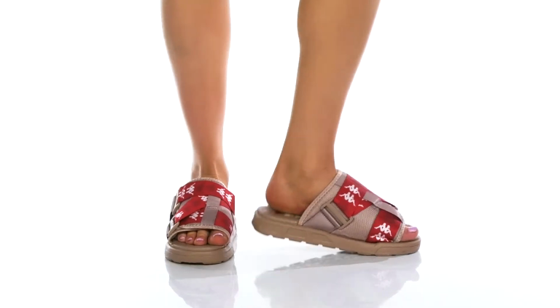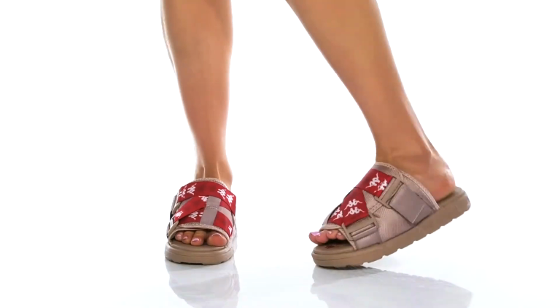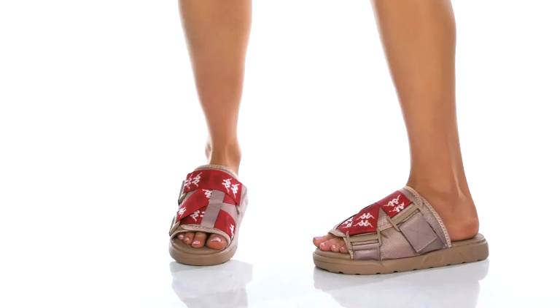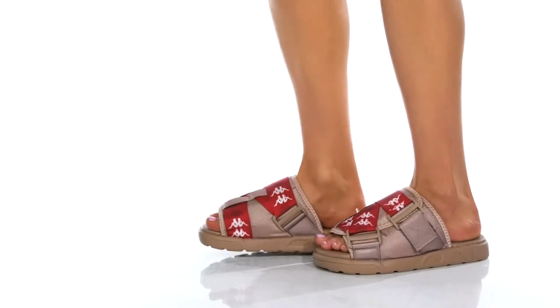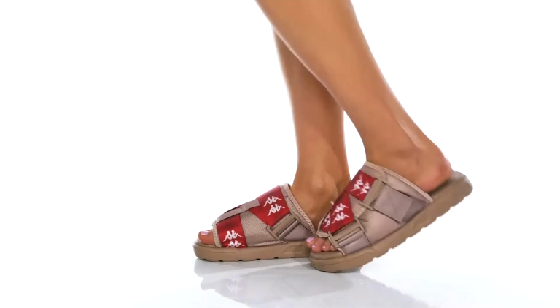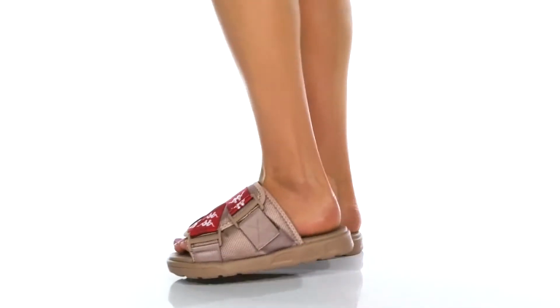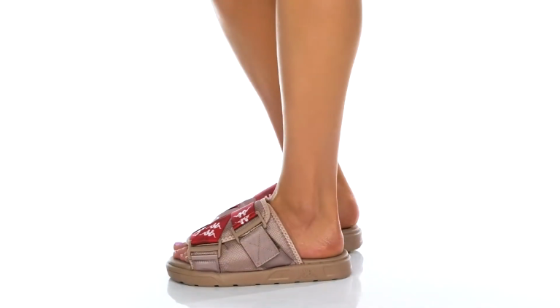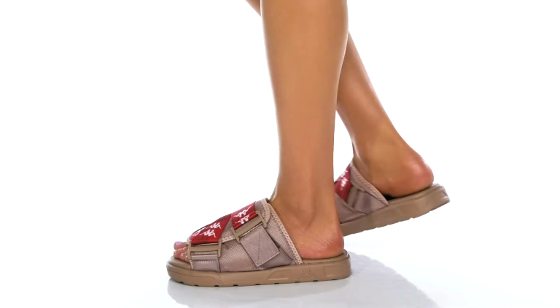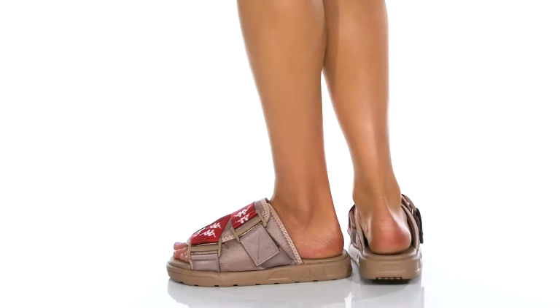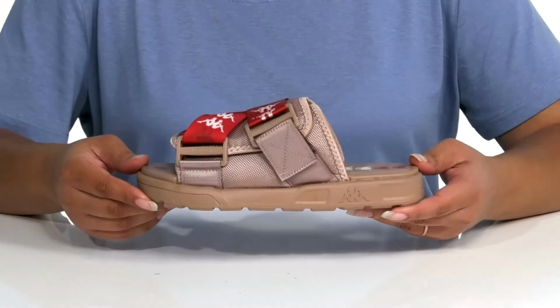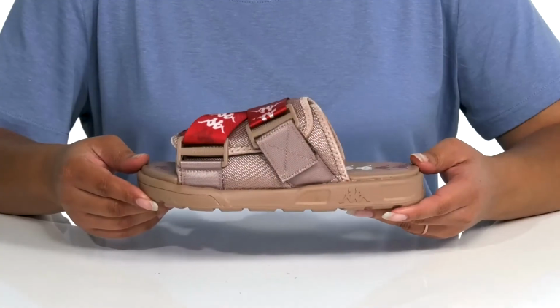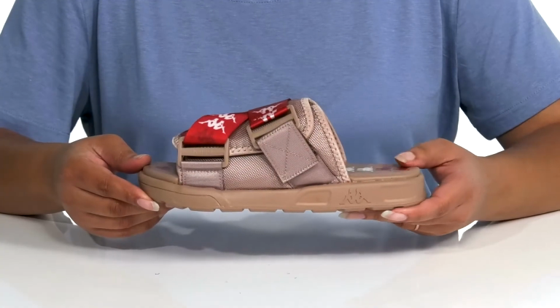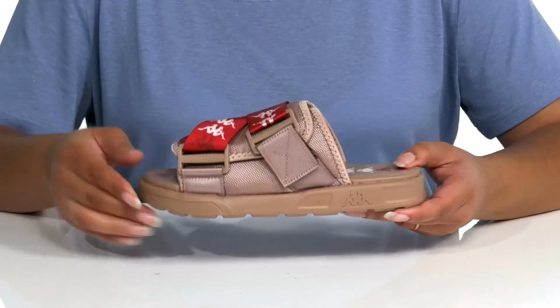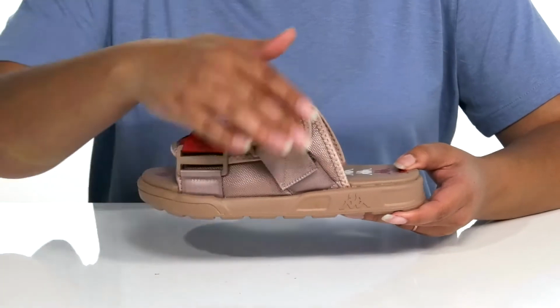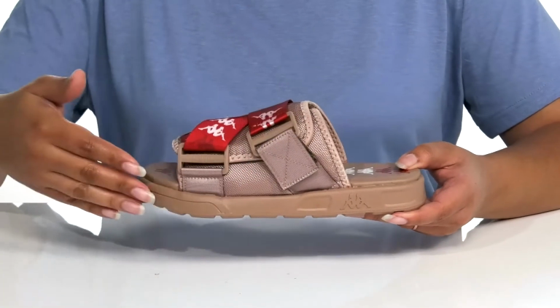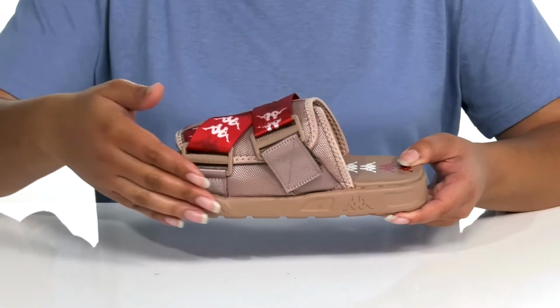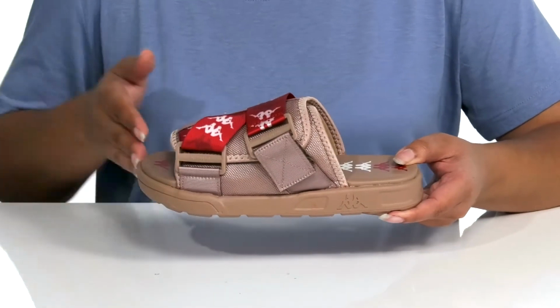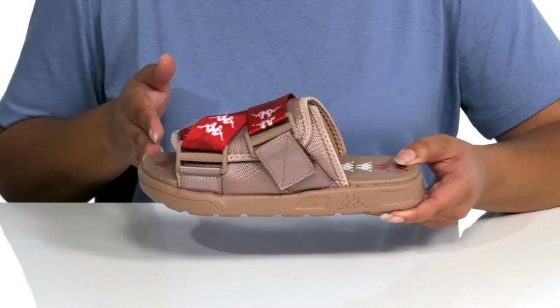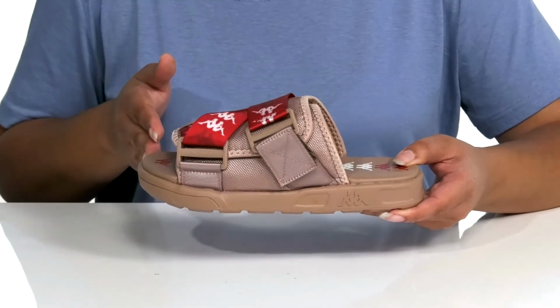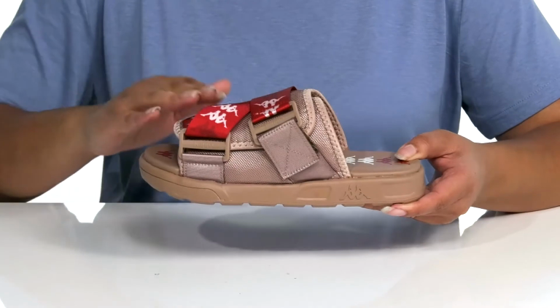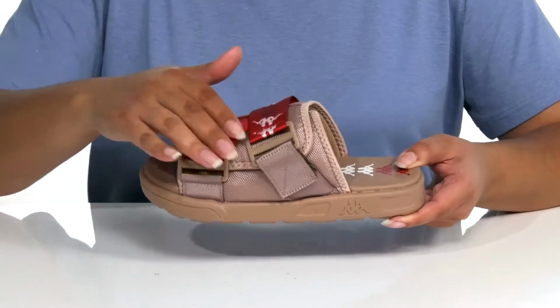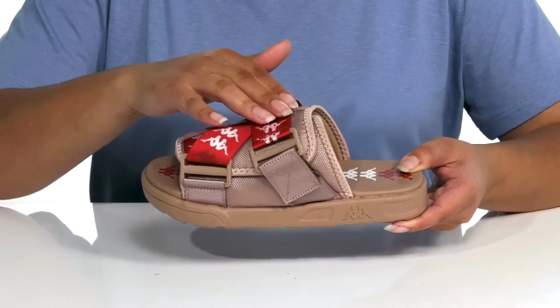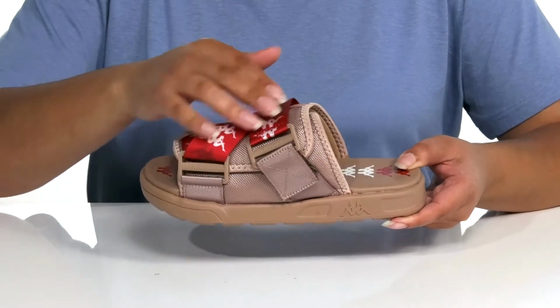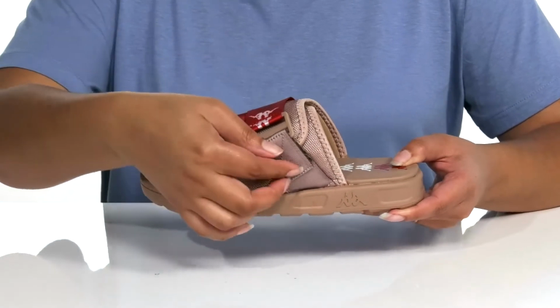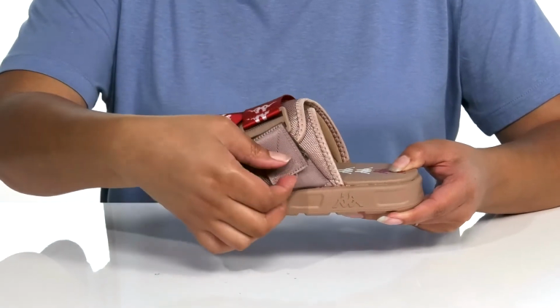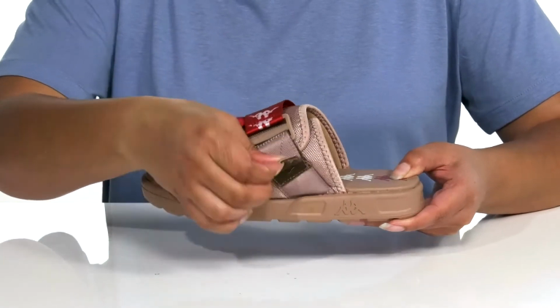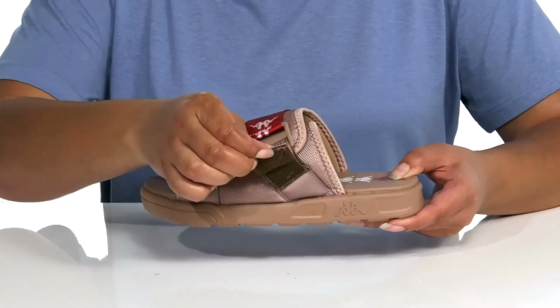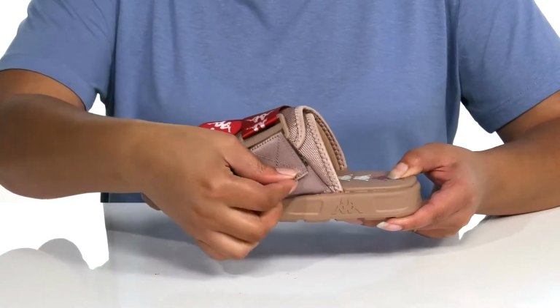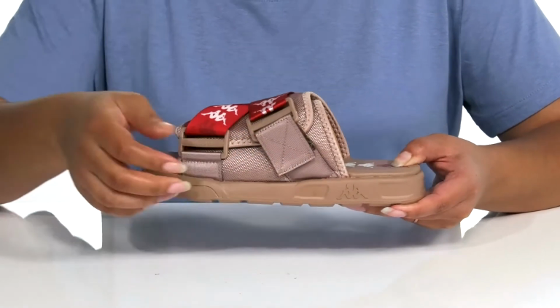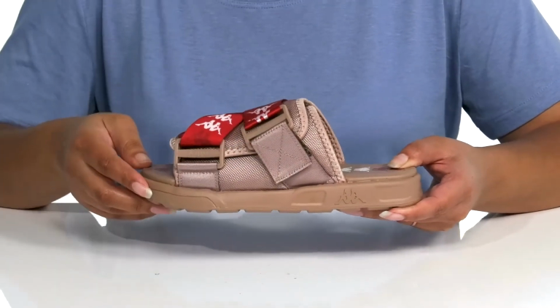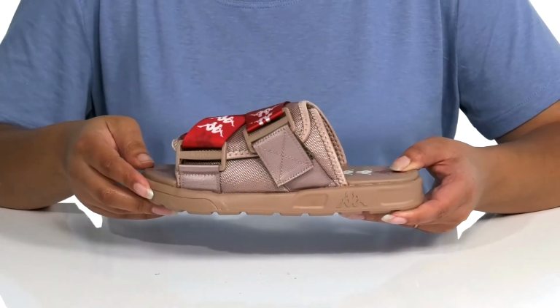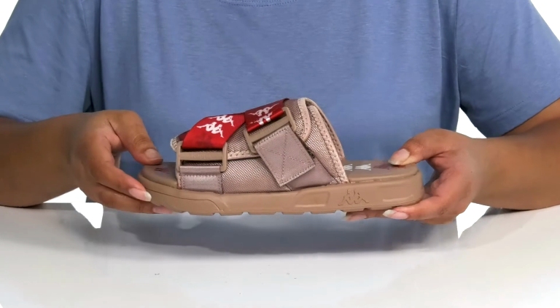Take the day on wearing these stylish sandals by Kappa. The slip-on style features a textile upper with an open-toed silhouette. There are adjustable straps over the vamp with a closure at the side for a secure and custom fit.